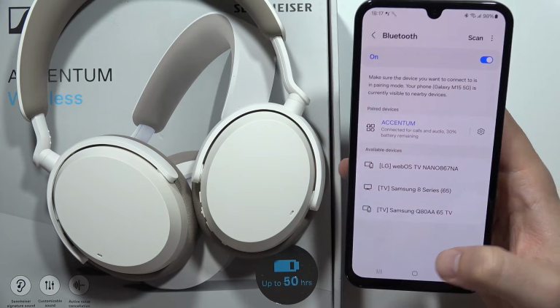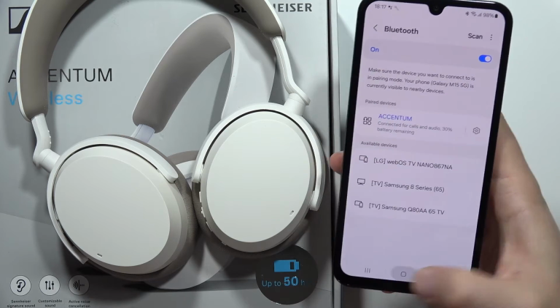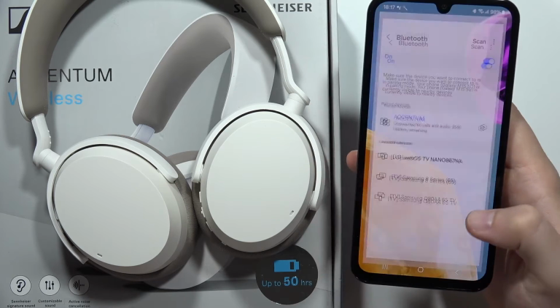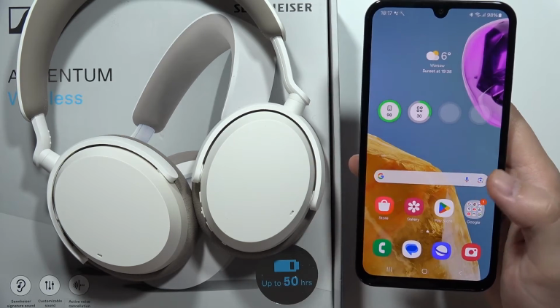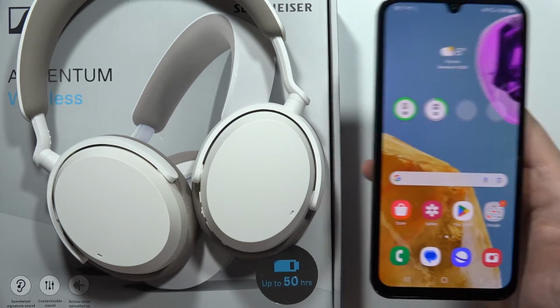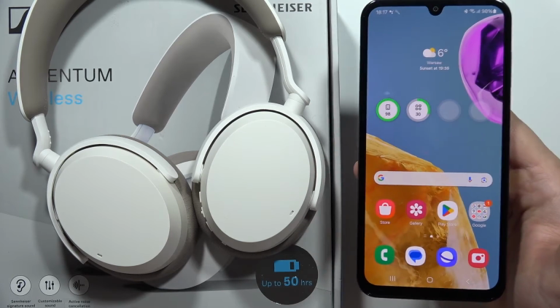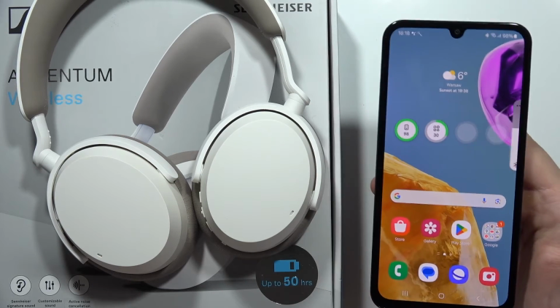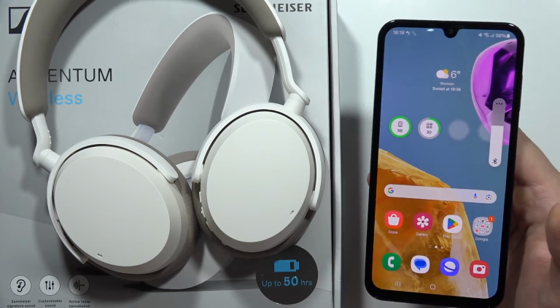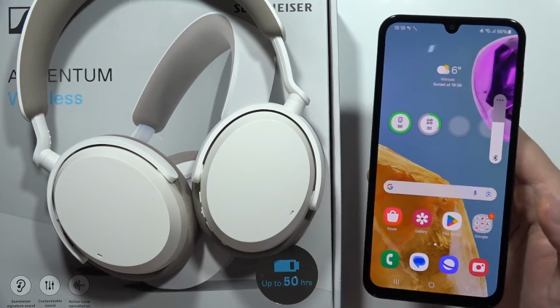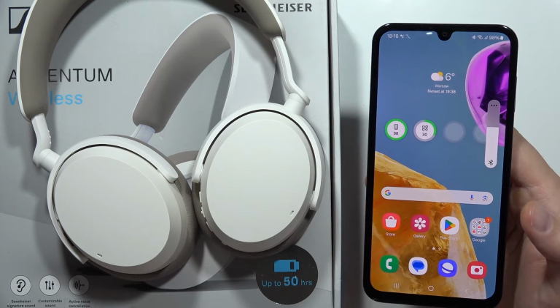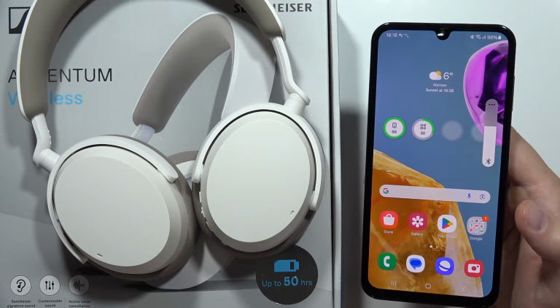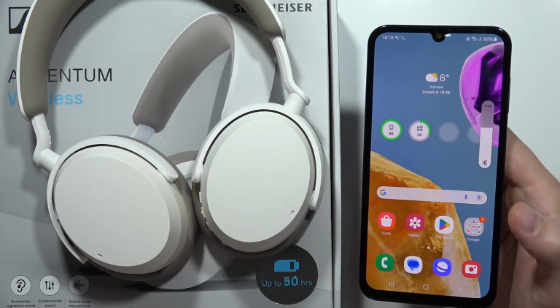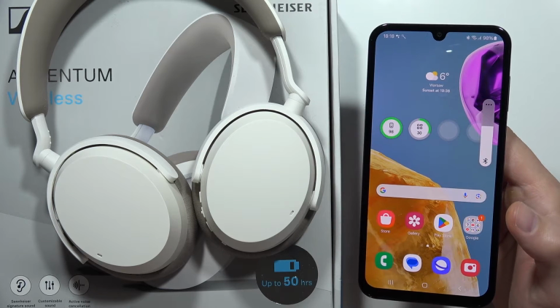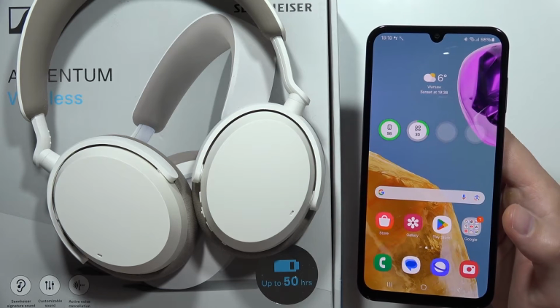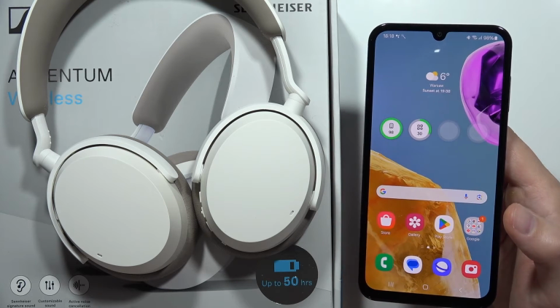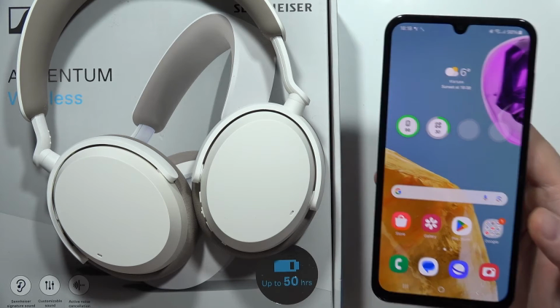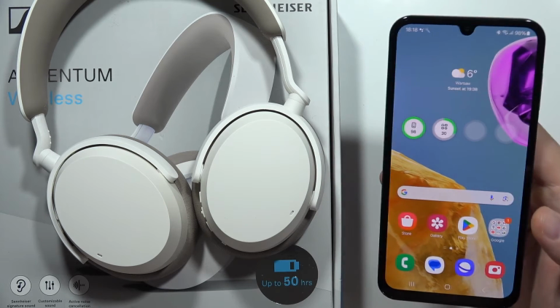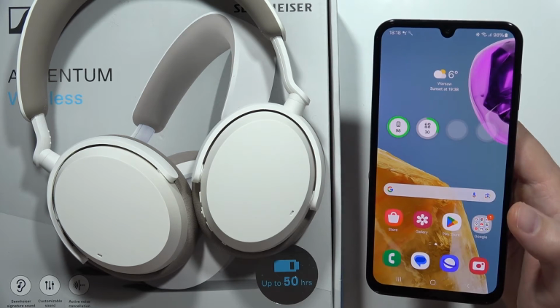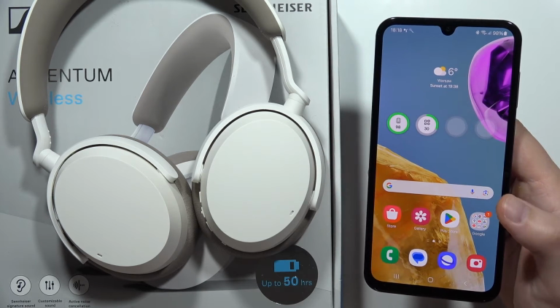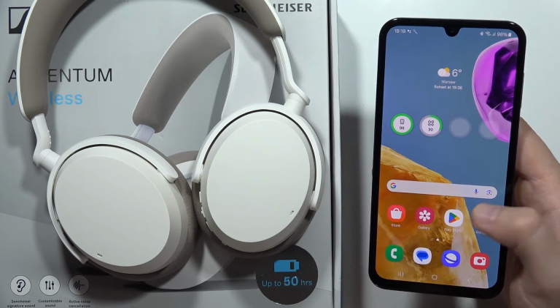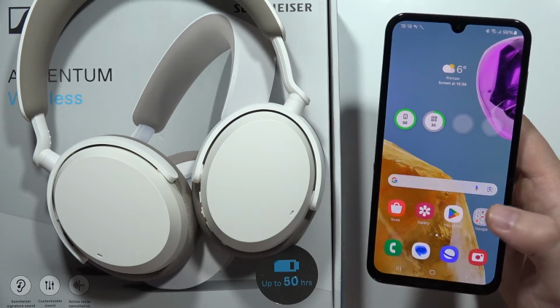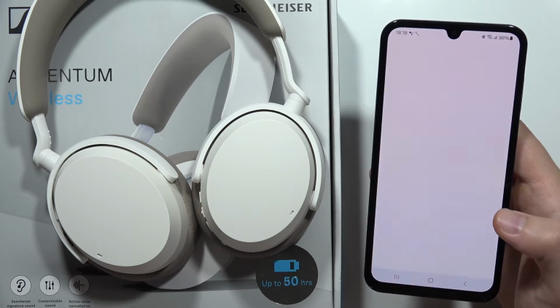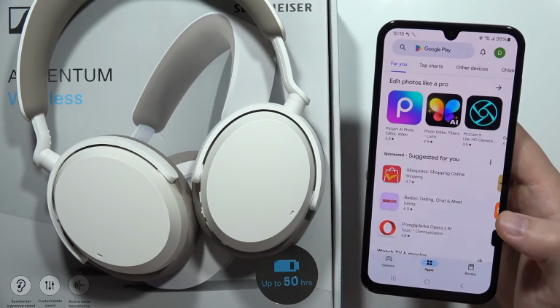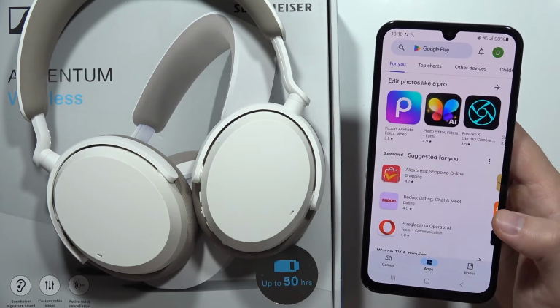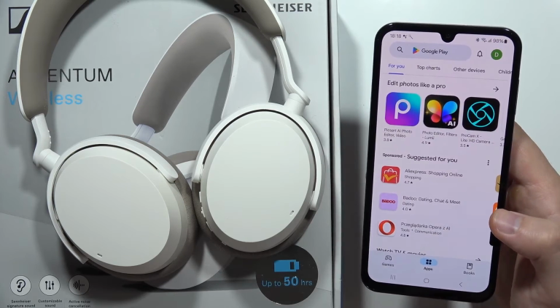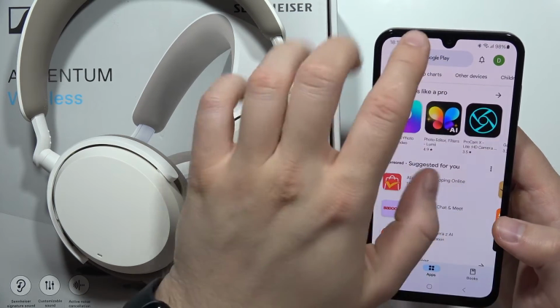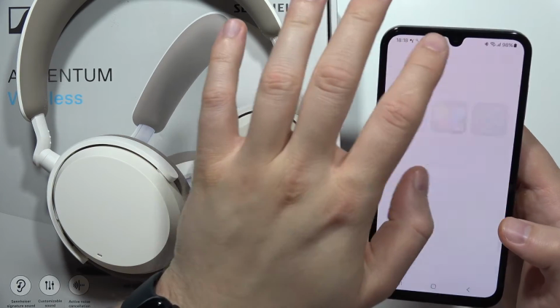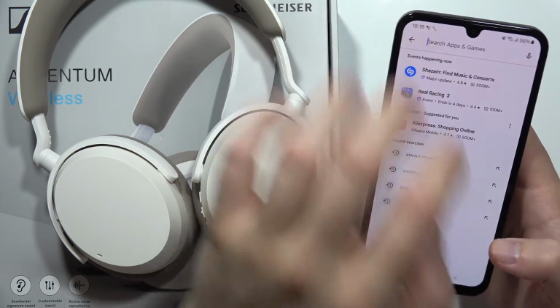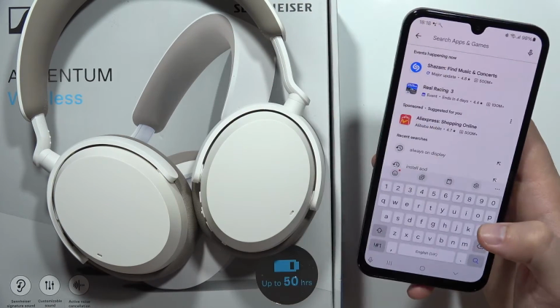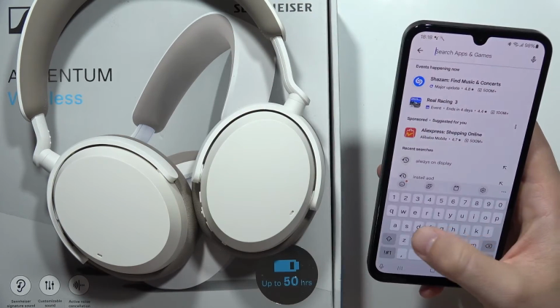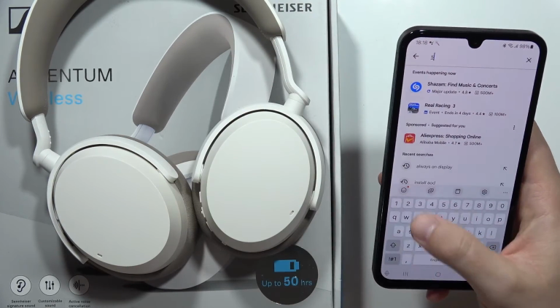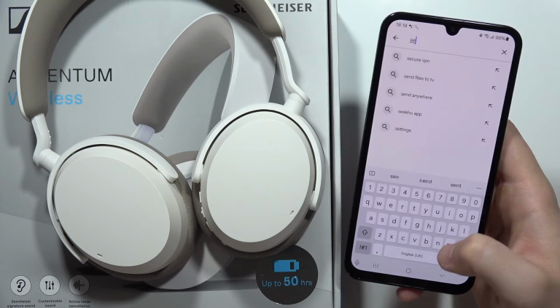Once connected, you can now use your headphones. You can also download the Sennheiser application to unlock more features. Go into the Google Play Store, click on Search, and type in 'Sennheiser'.